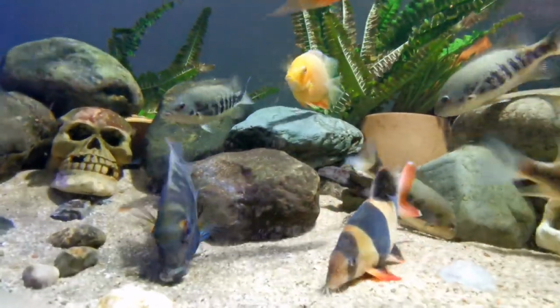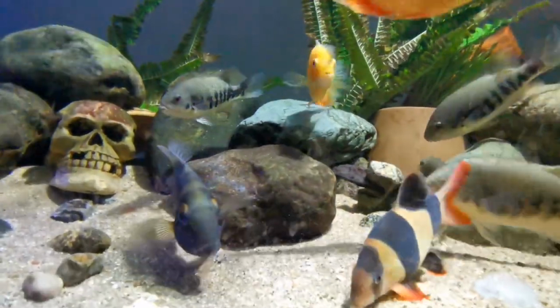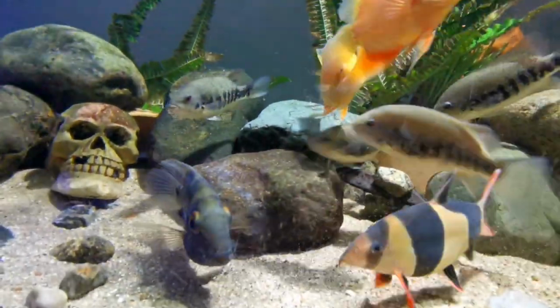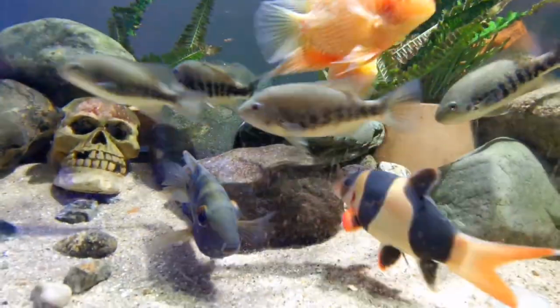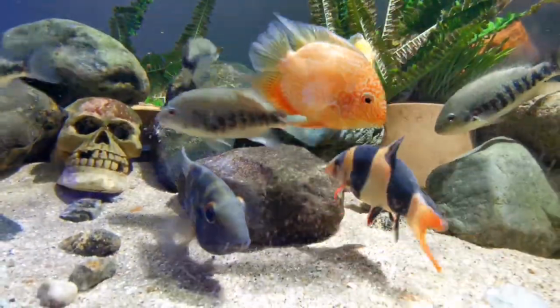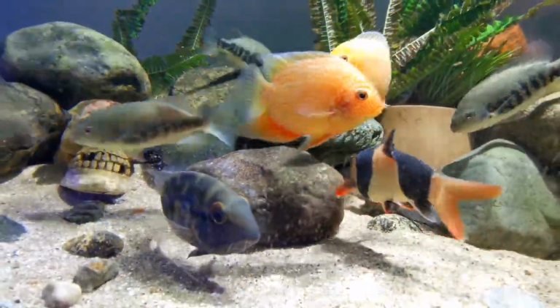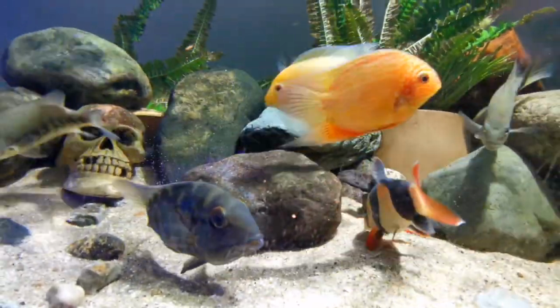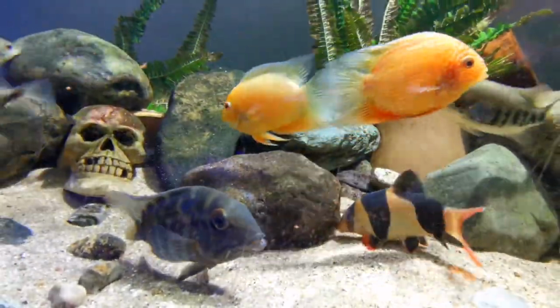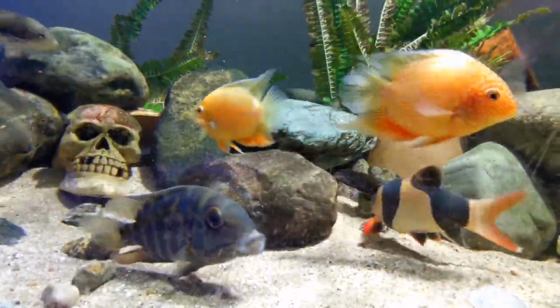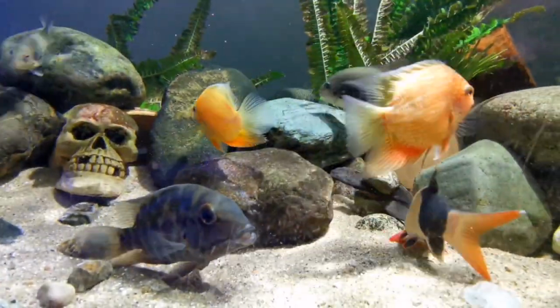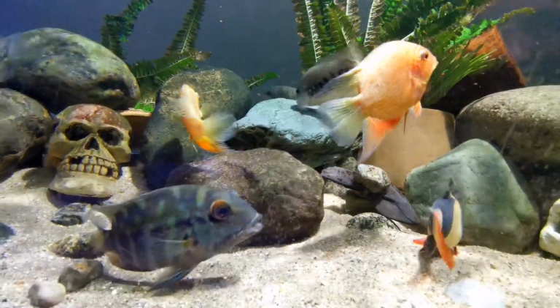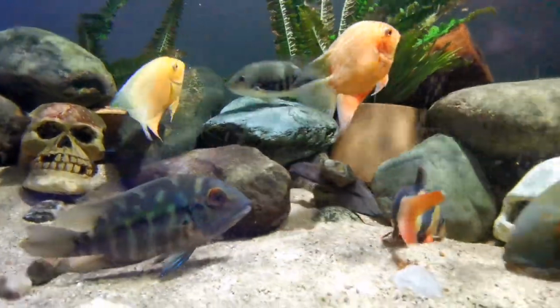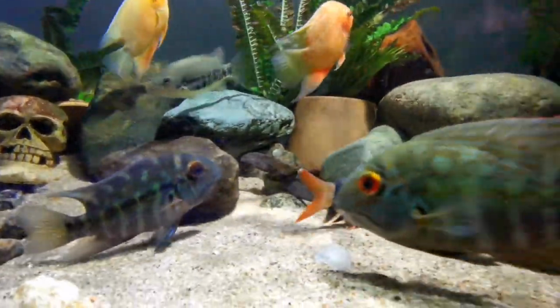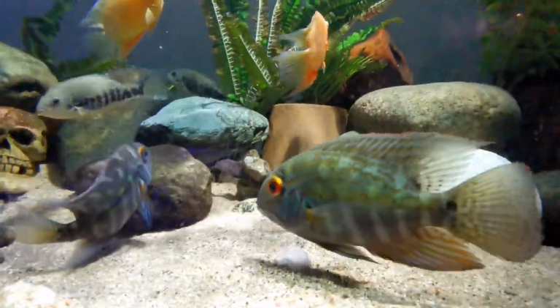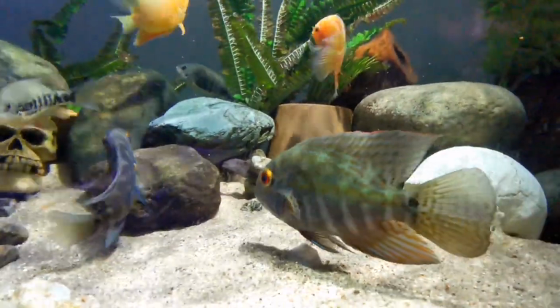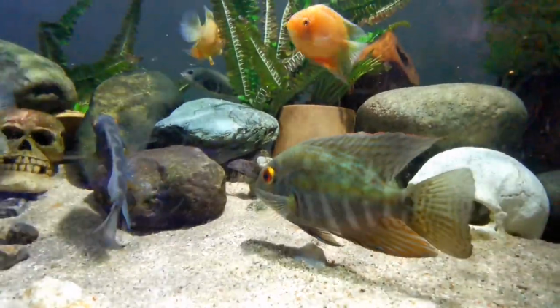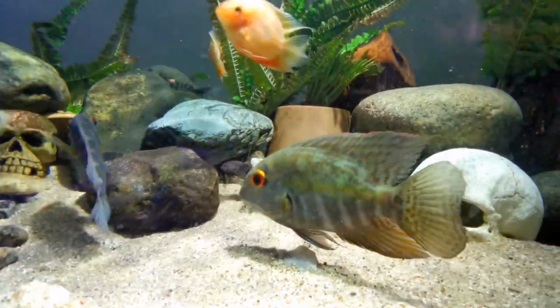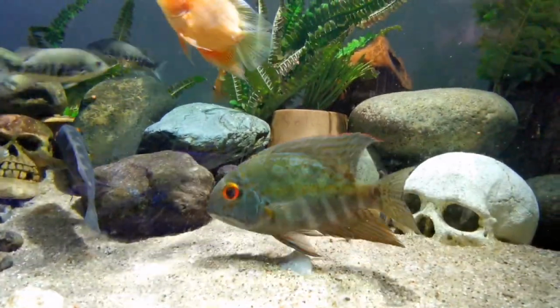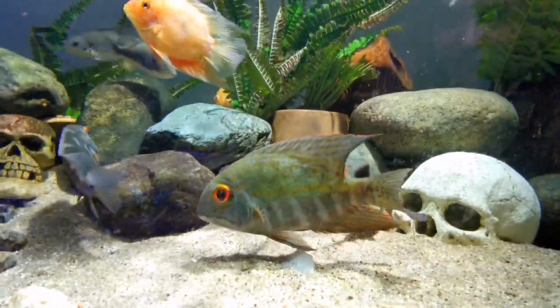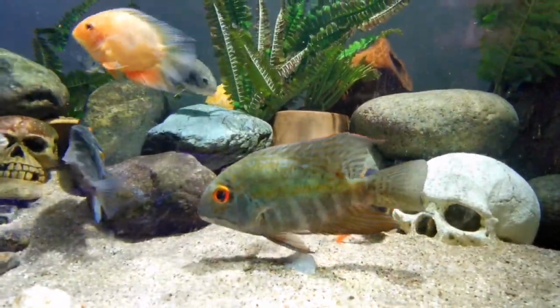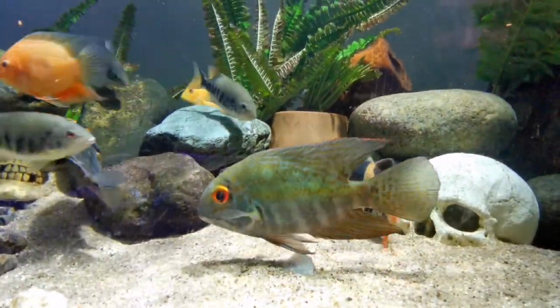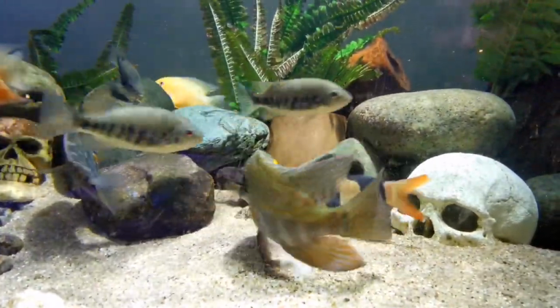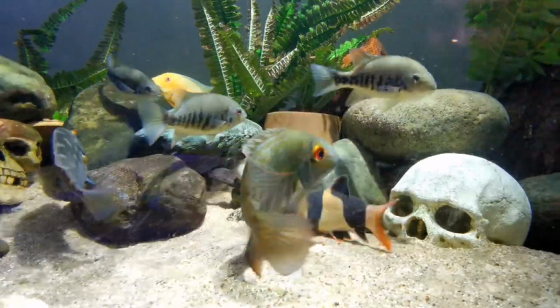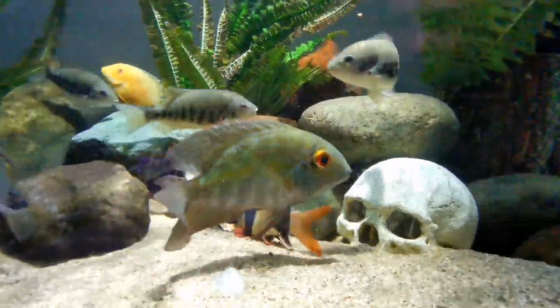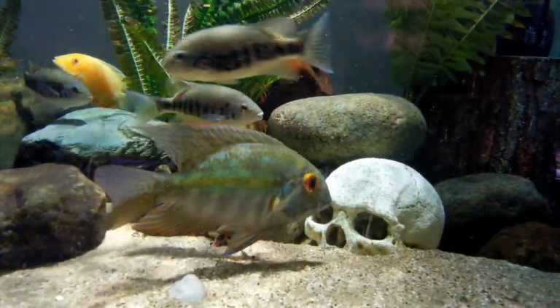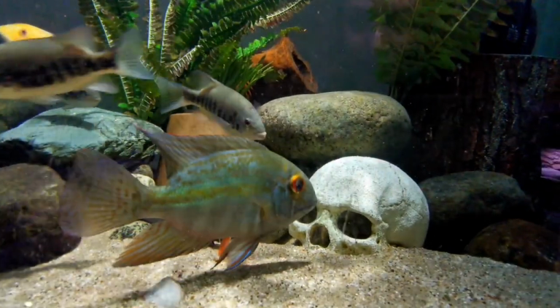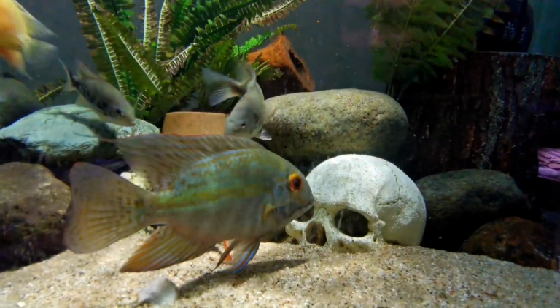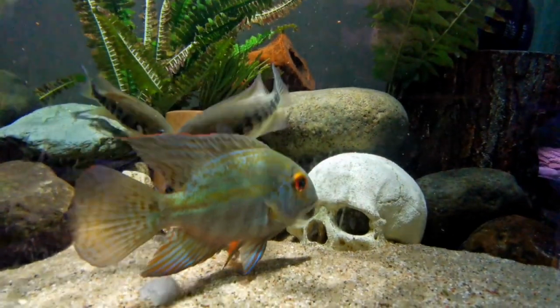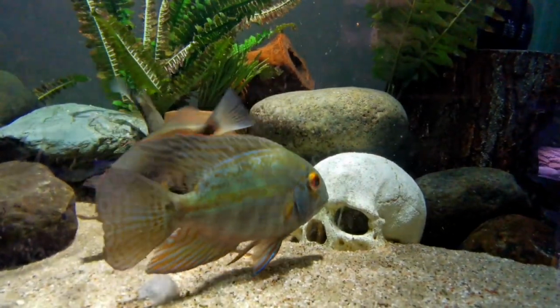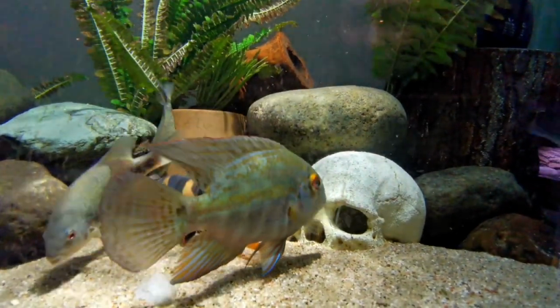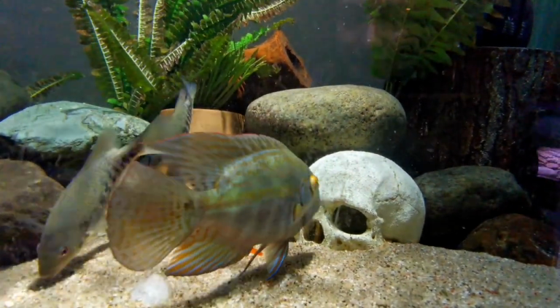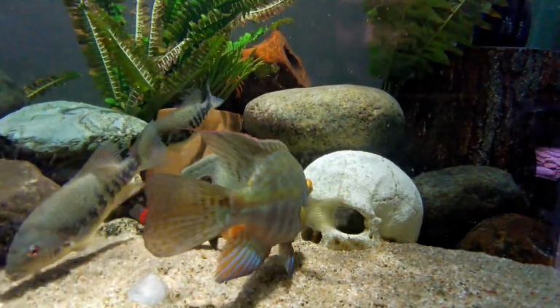The perfect setup for them would include a sandy substrate. They do enjoy wood in their environment — they like to pick at it, and it also lowers your pH which they enjoy. Keep the light not too bright.